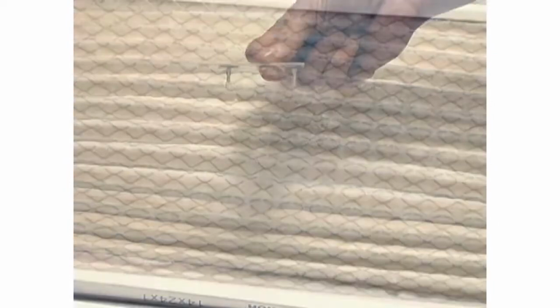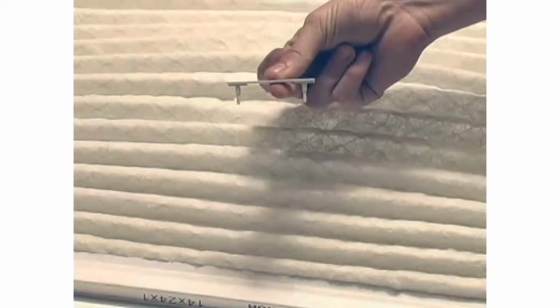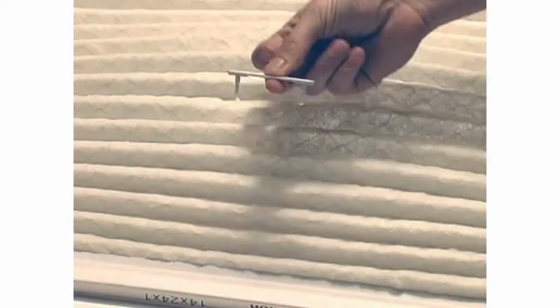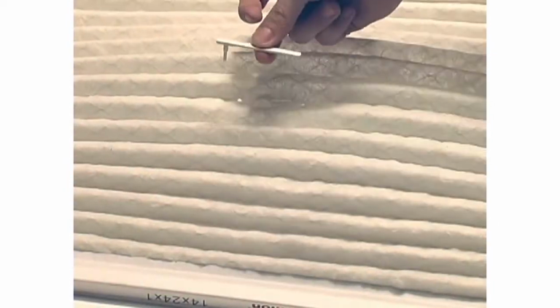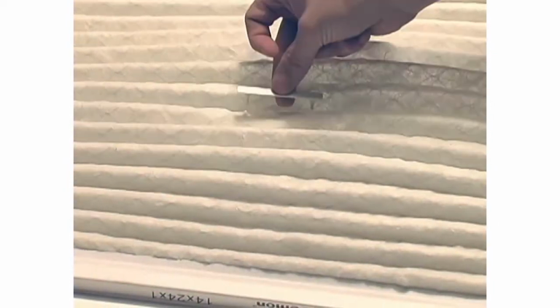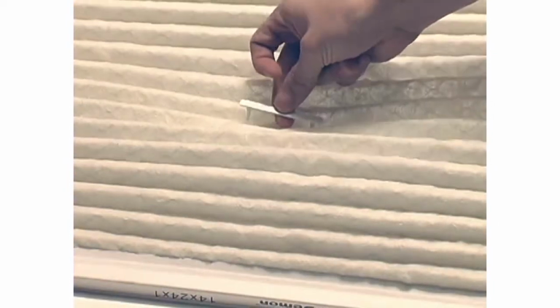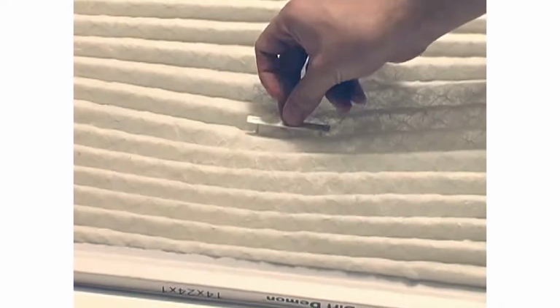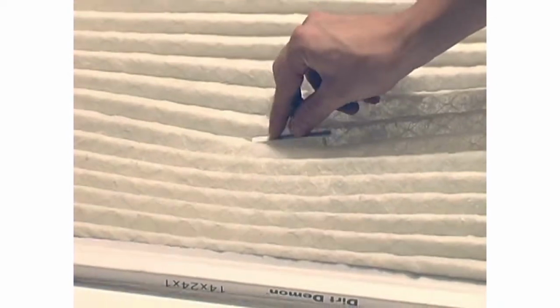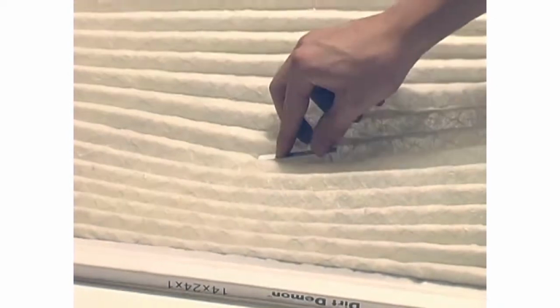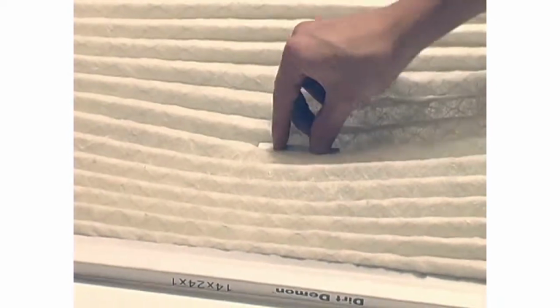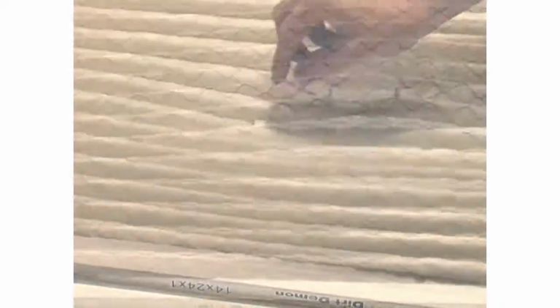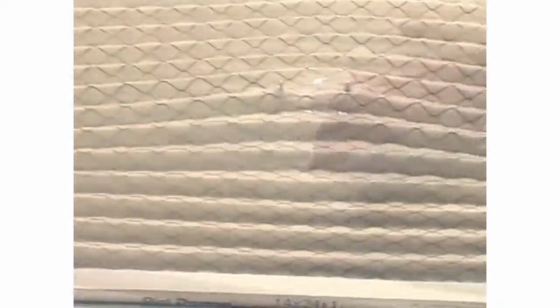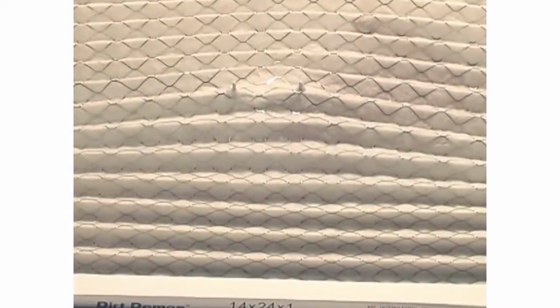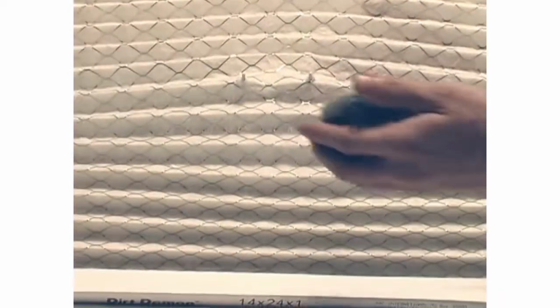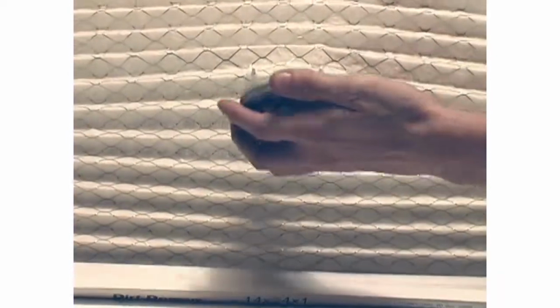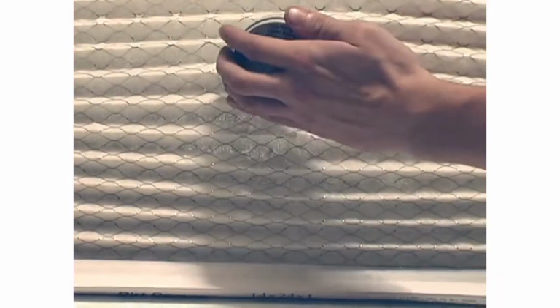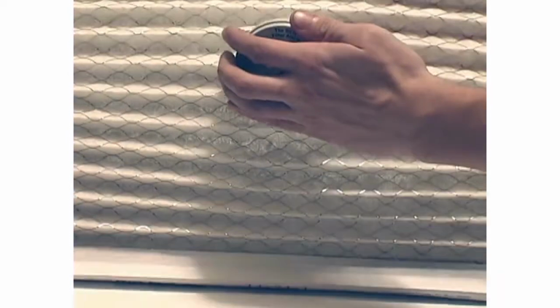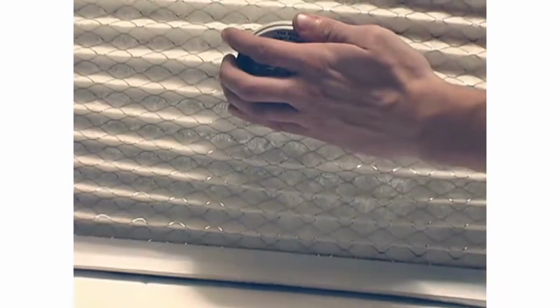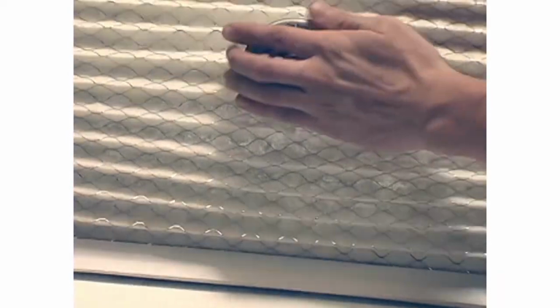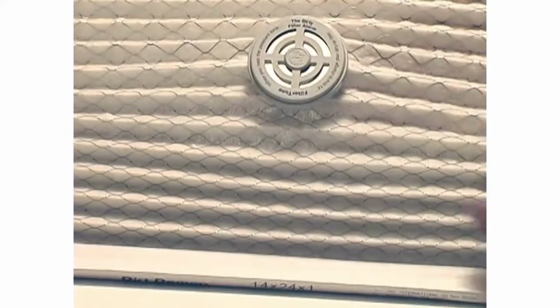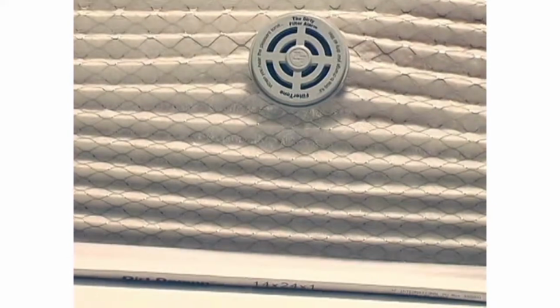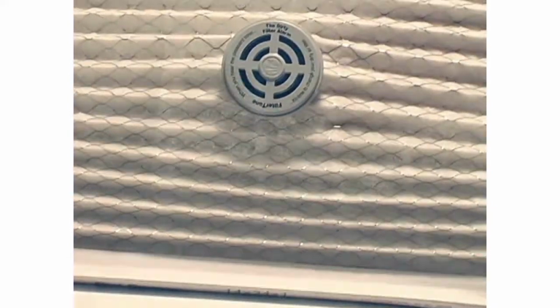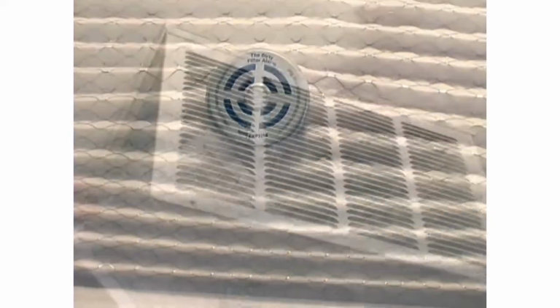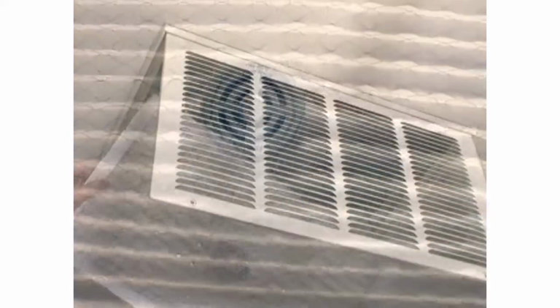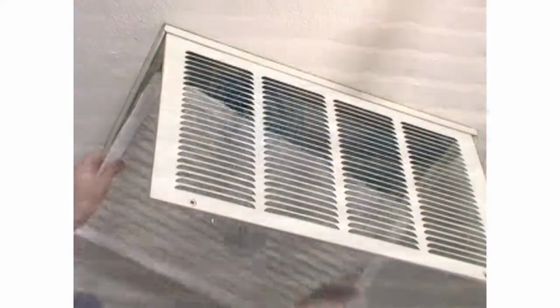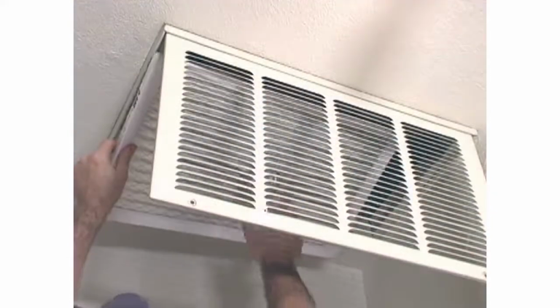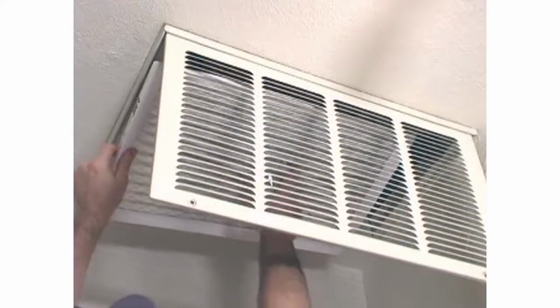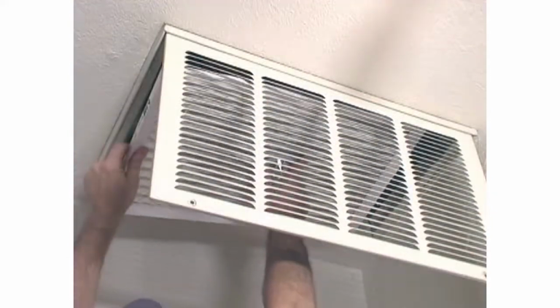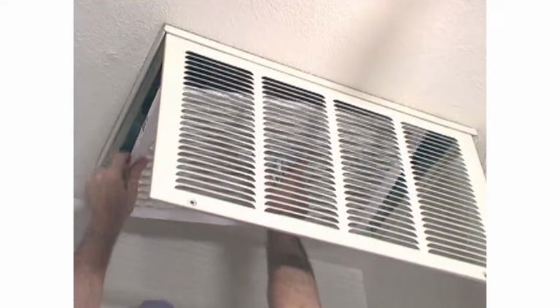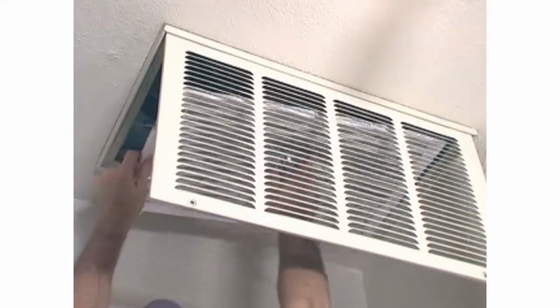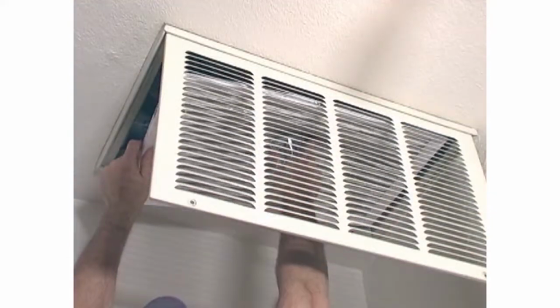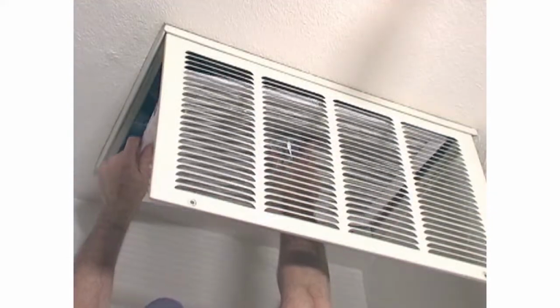Push the alarm clips through the filter on the side you marked that collects the most dirt. Attach the plastic bar to the clips where they're poking through. Then return the filter to the furnace or air conditioner with the filter tone on the side the air will flow through.